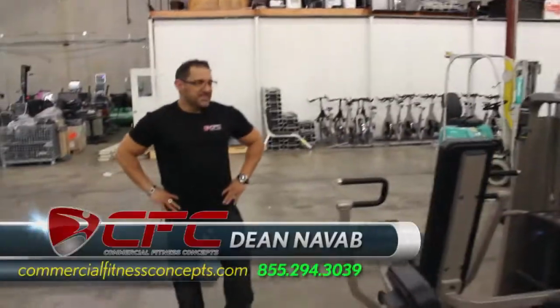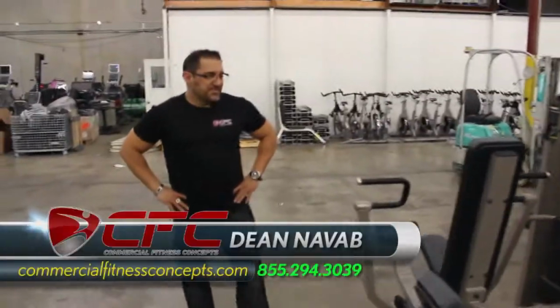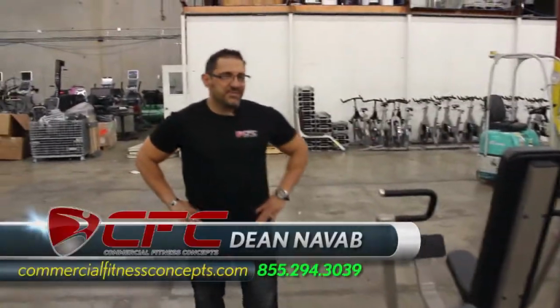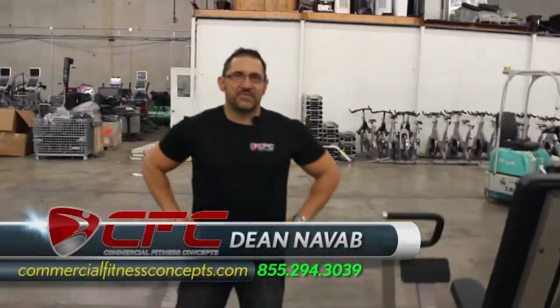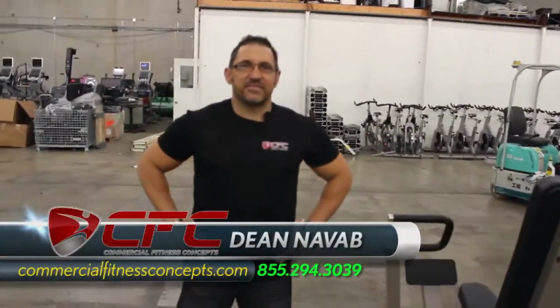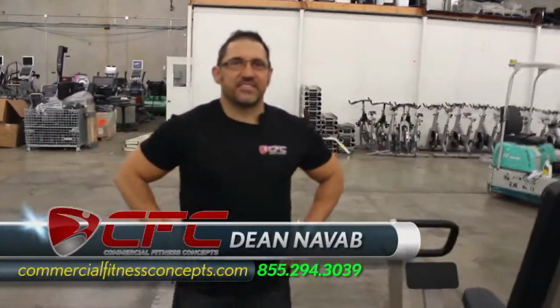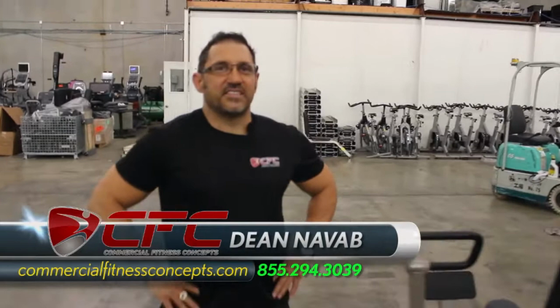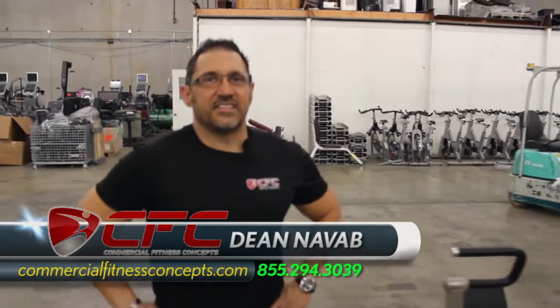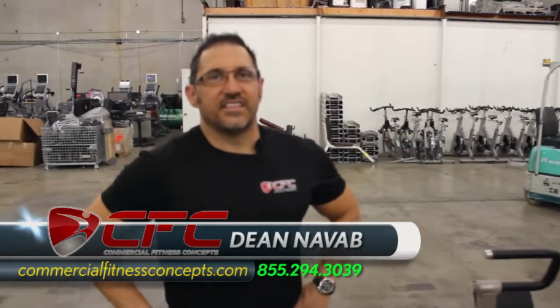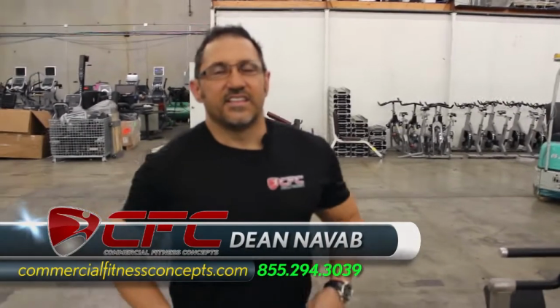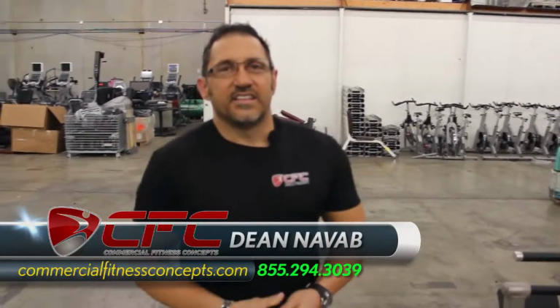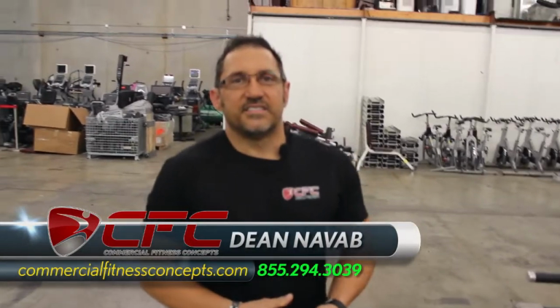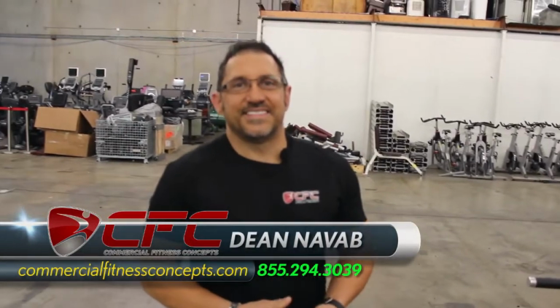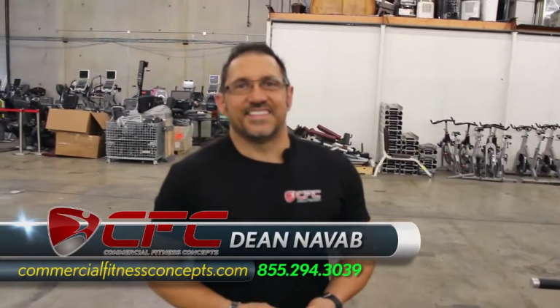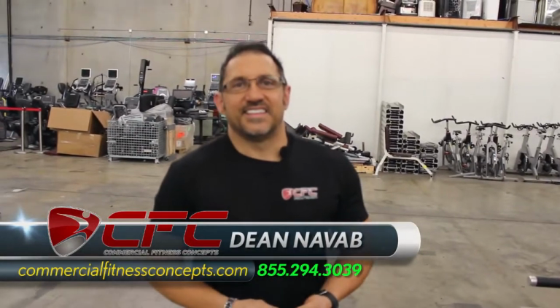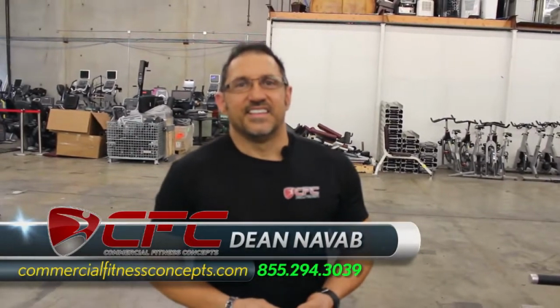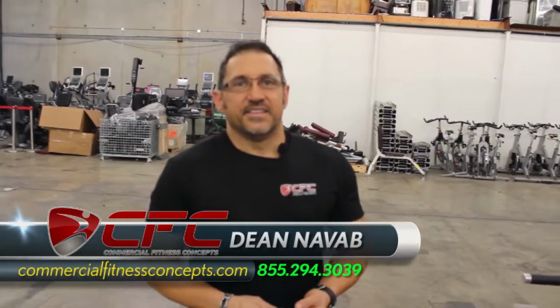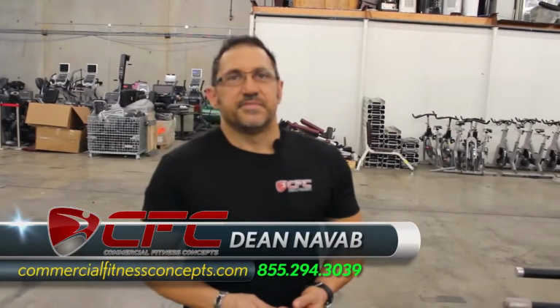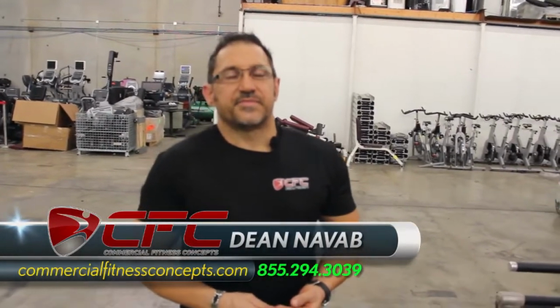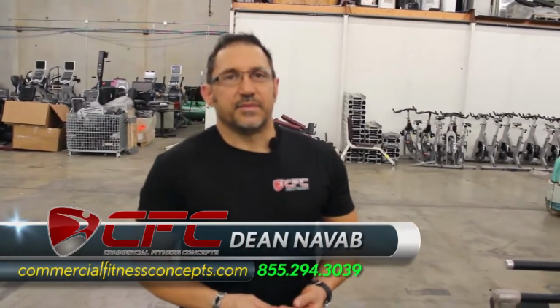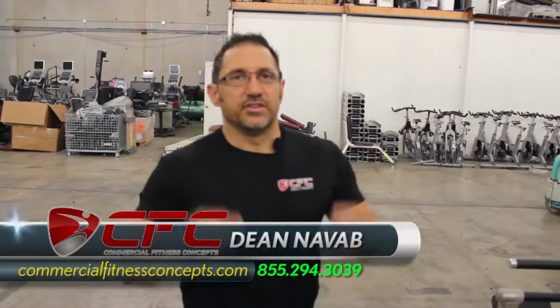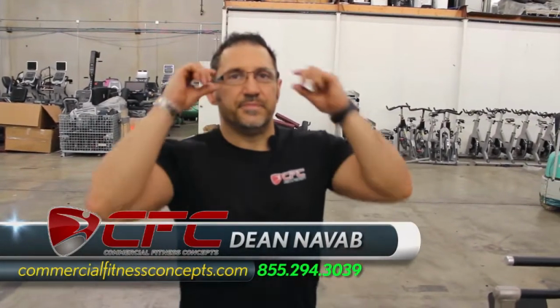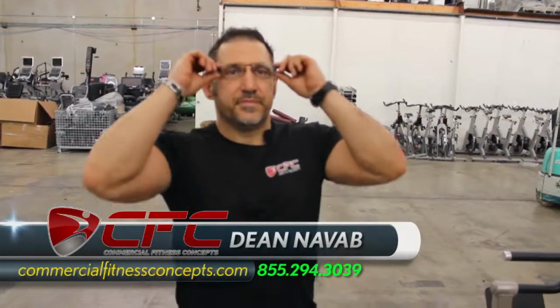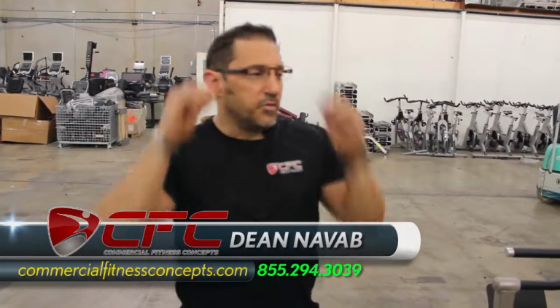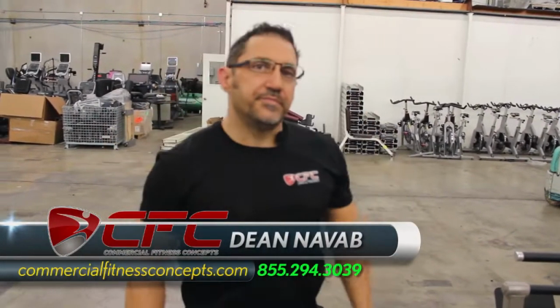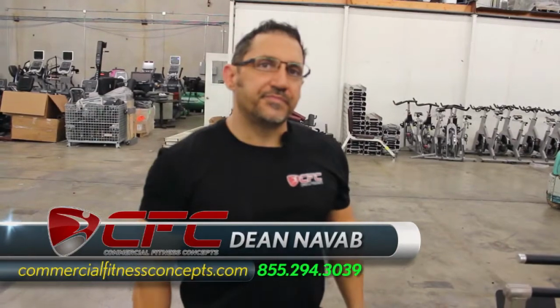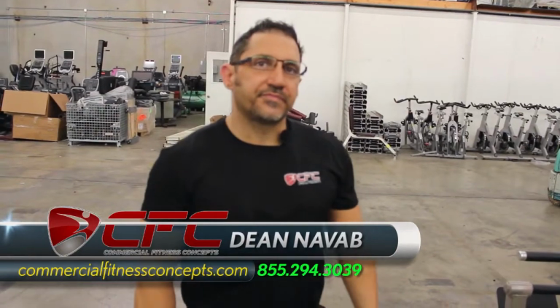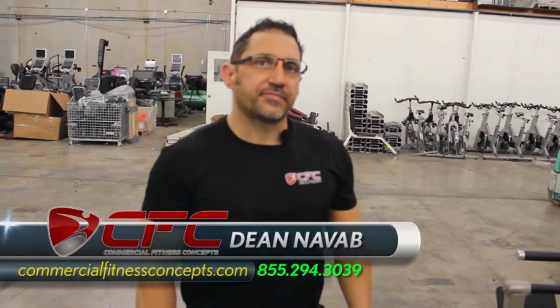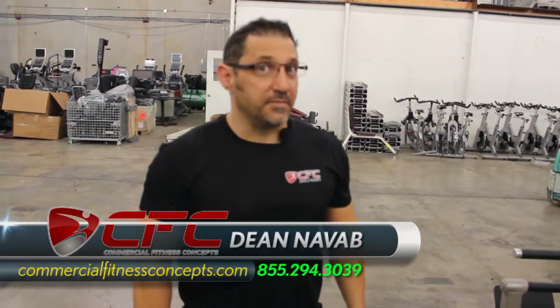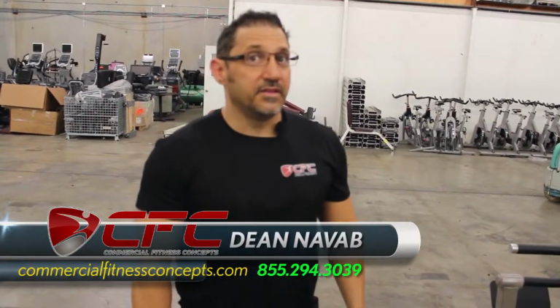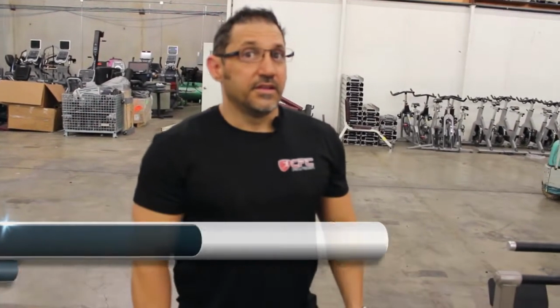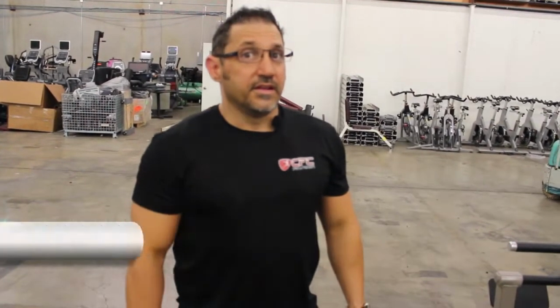You guys go through quite a point check system when you get your equipment before you send it out the door. Absolutely. I know you're really strict about that, Dane. Good care of your customers.